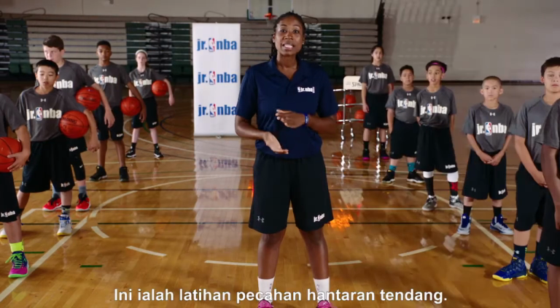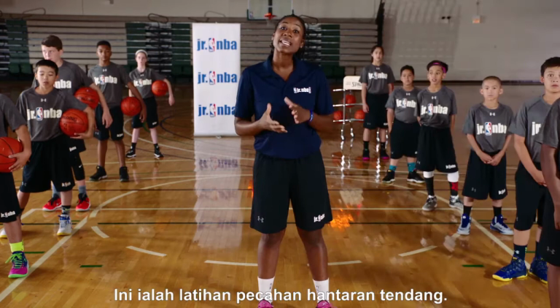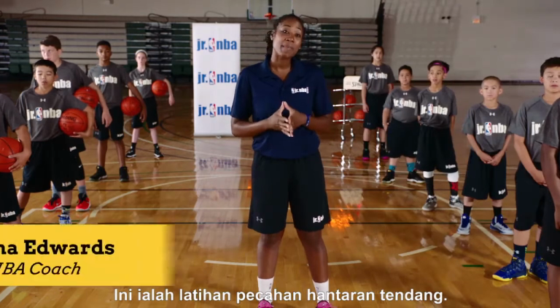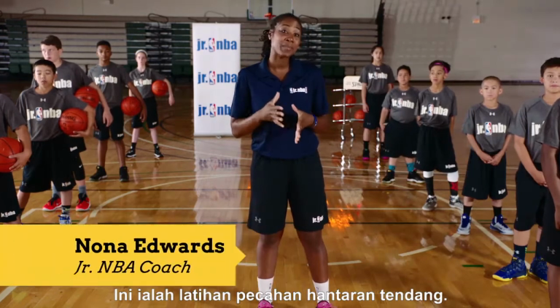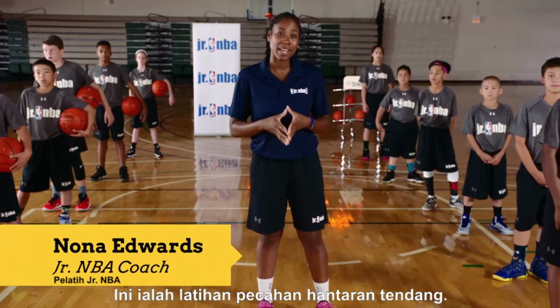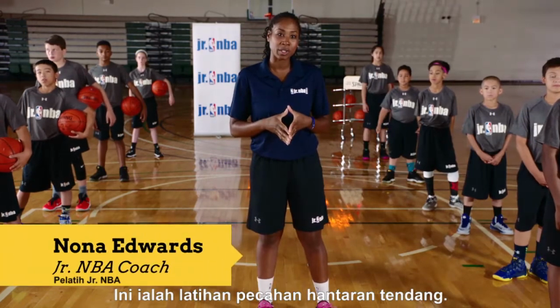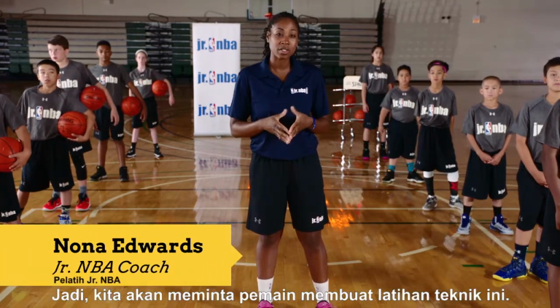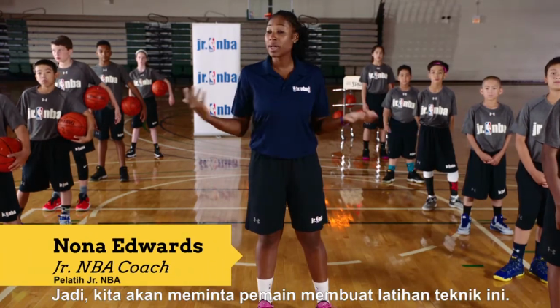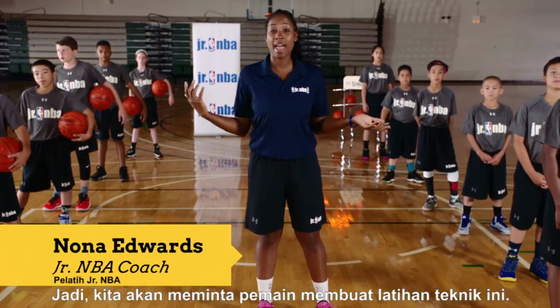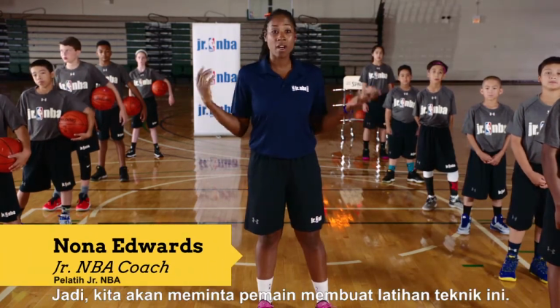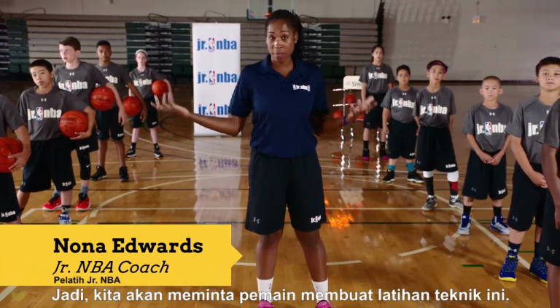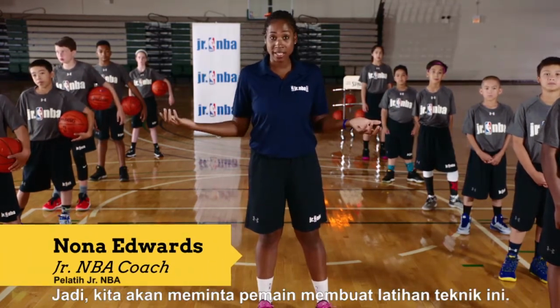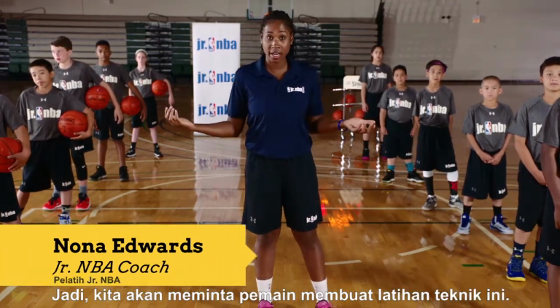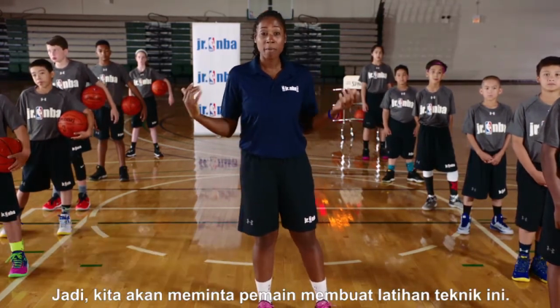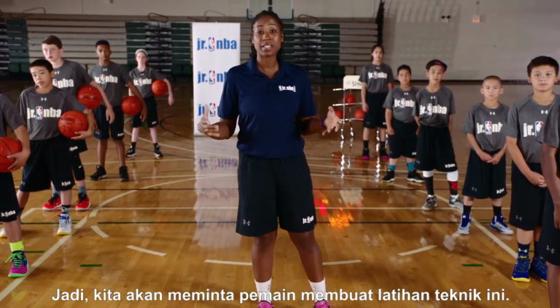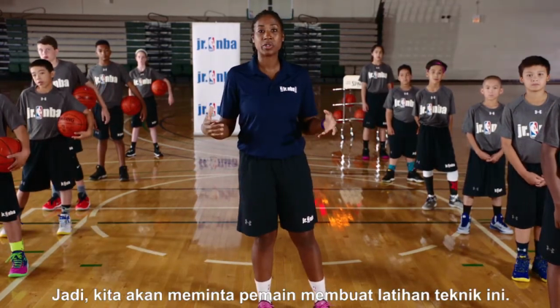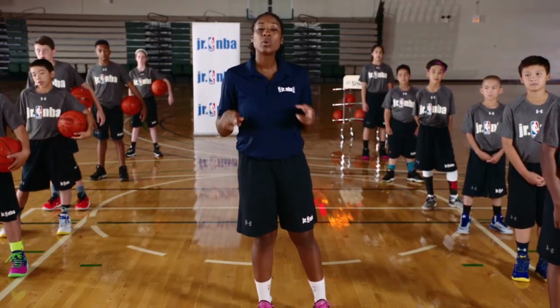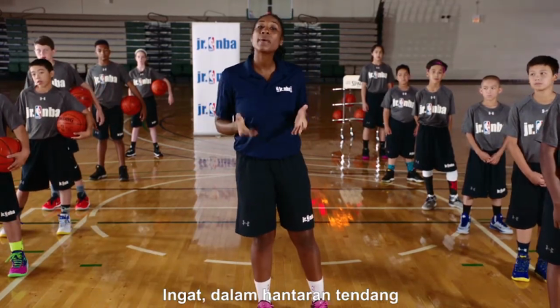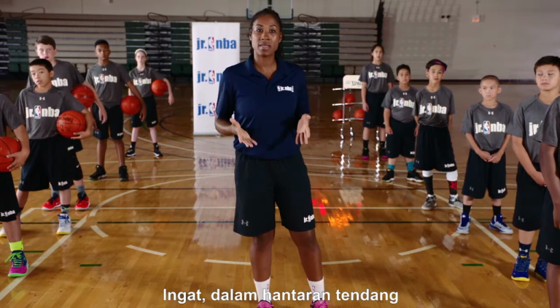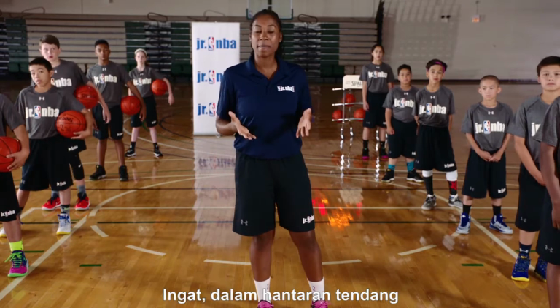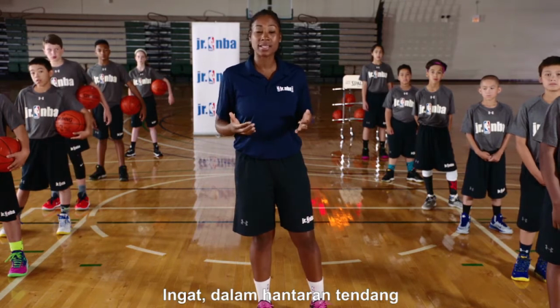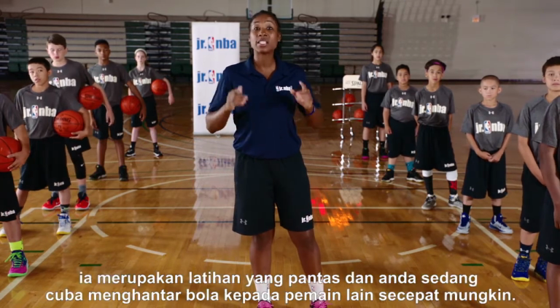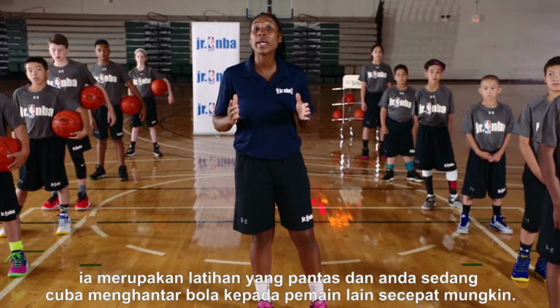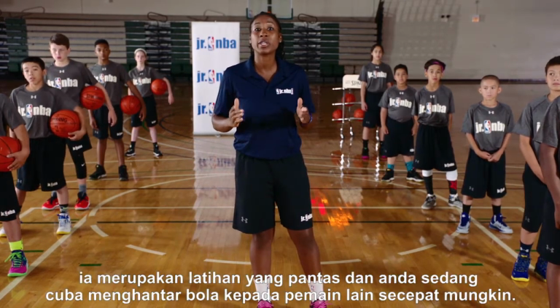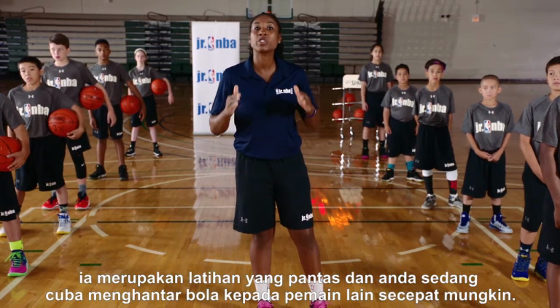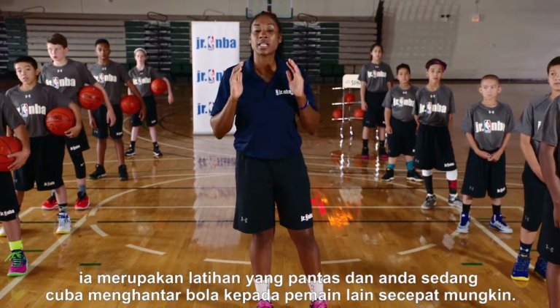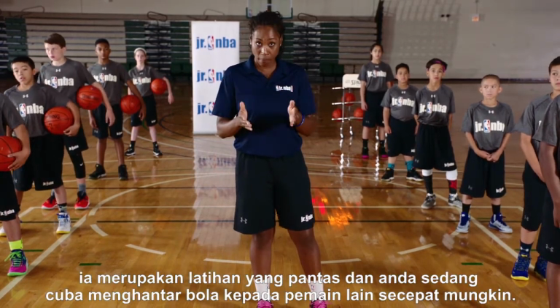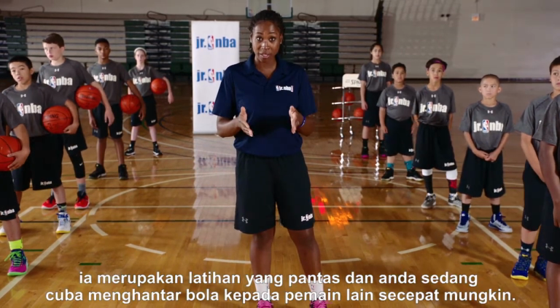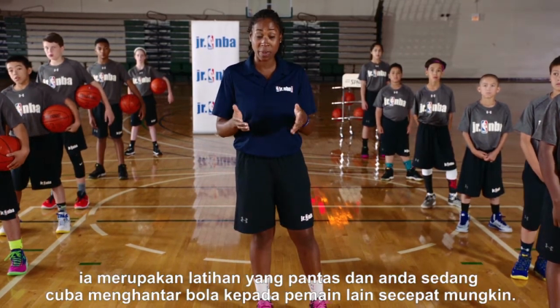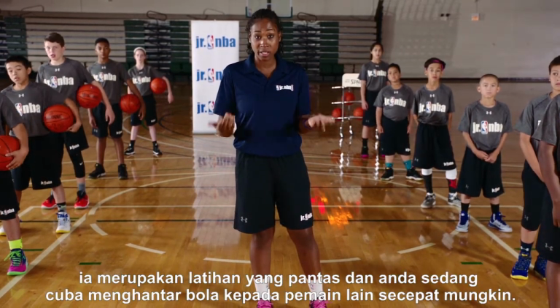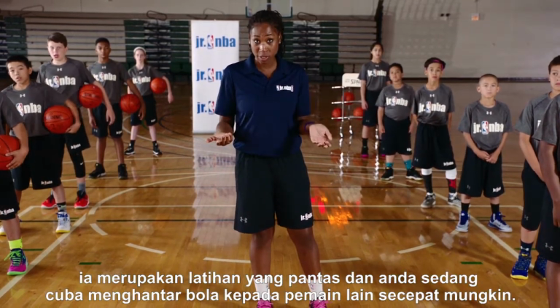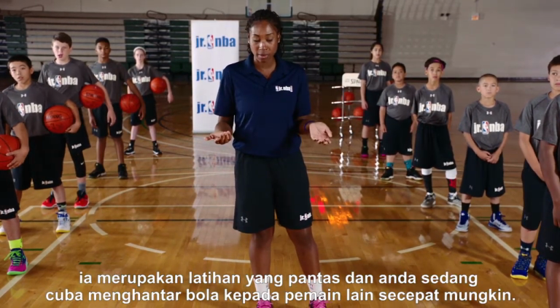This is the kick pass breakdown drill. We're going to have the players practice the drill. Remember, in the kick pass, it's a quick drill, and you're trying to get the ball out to your player as soon as possible.